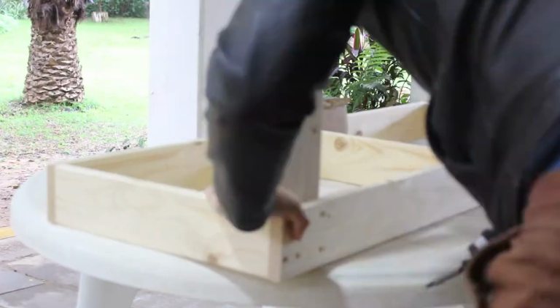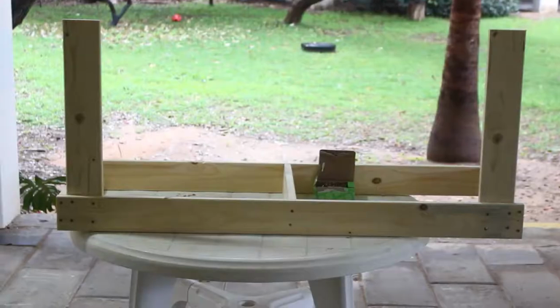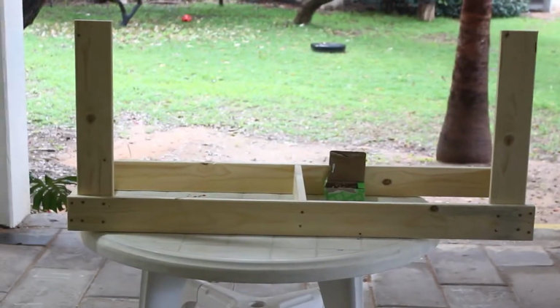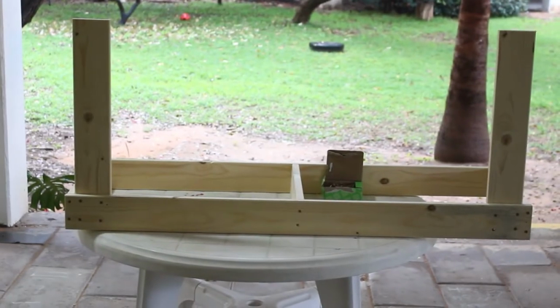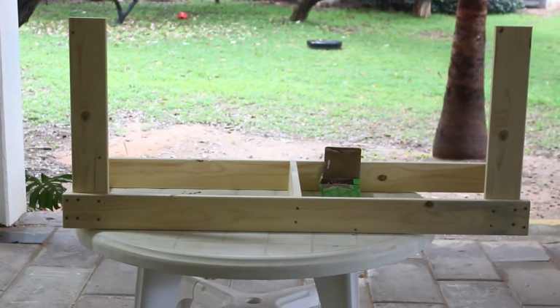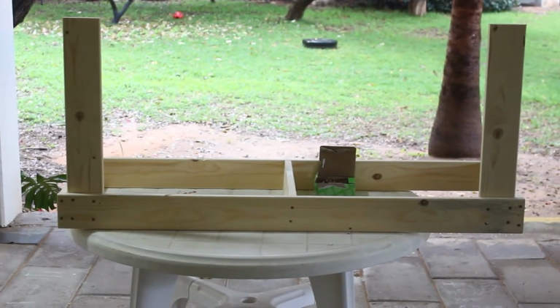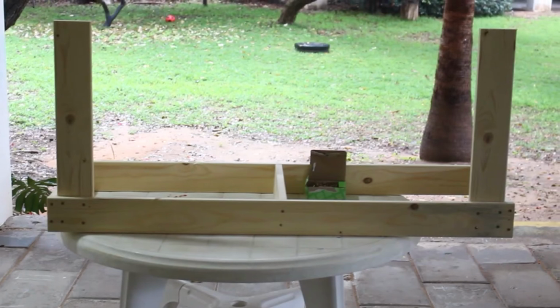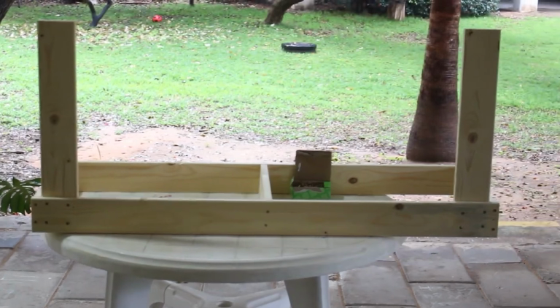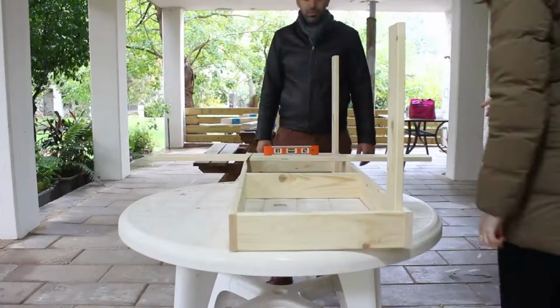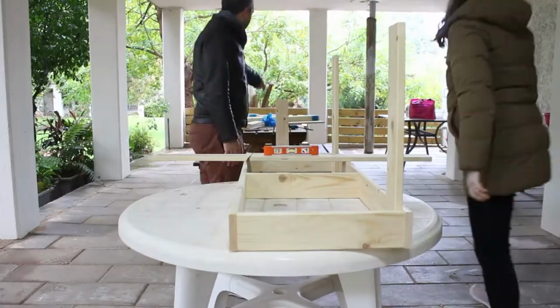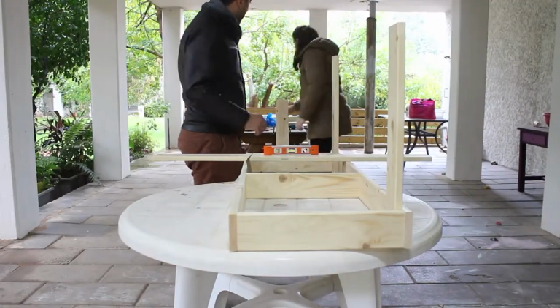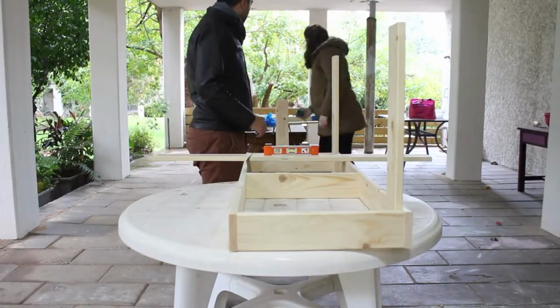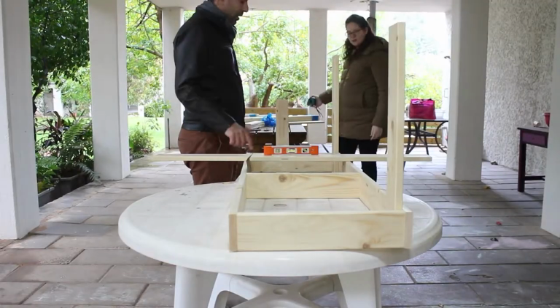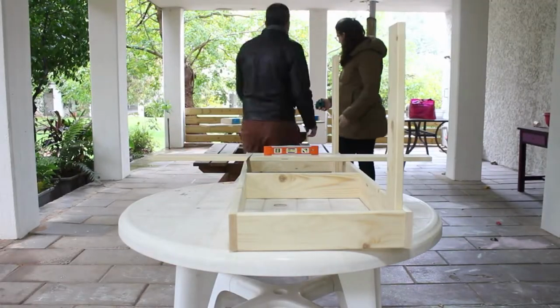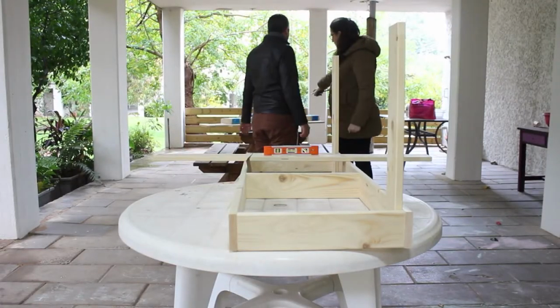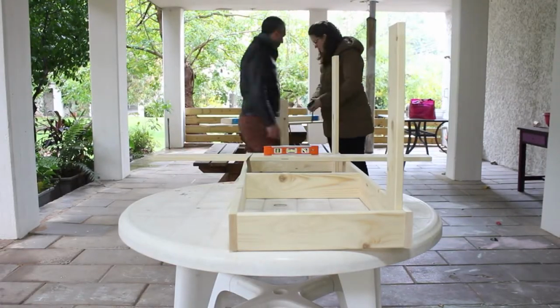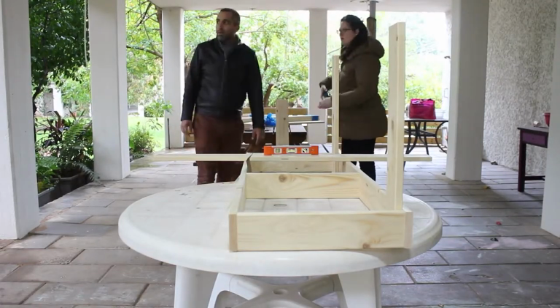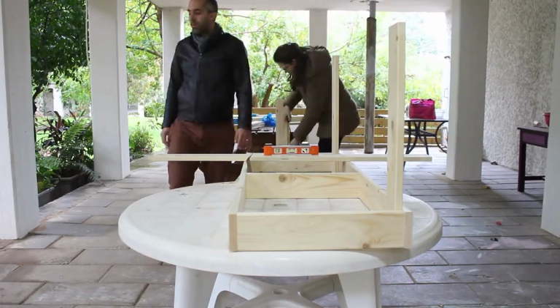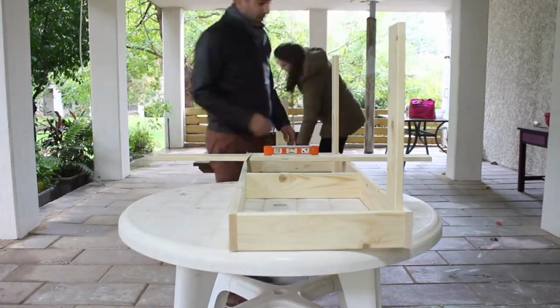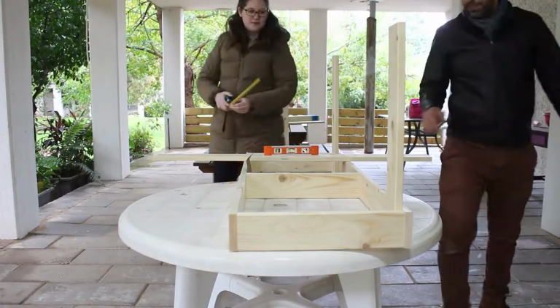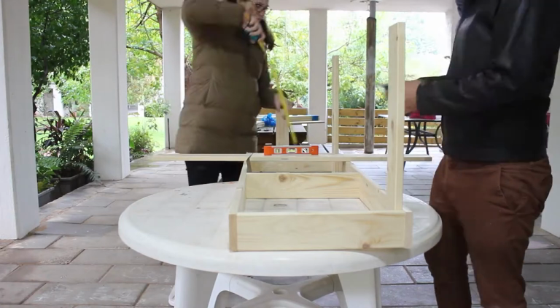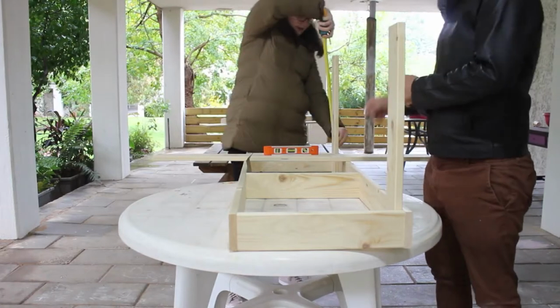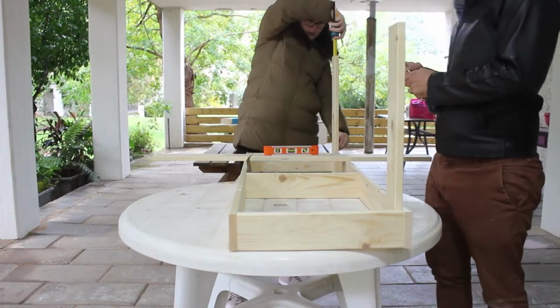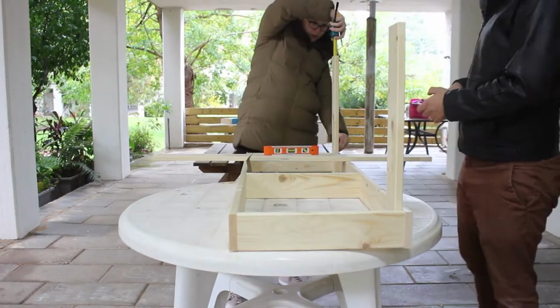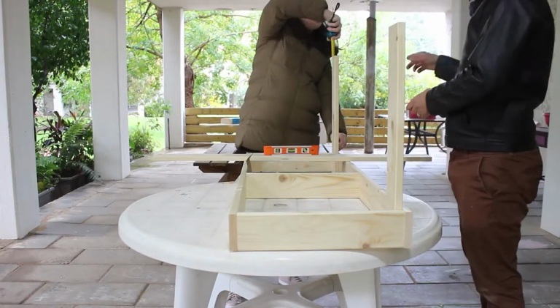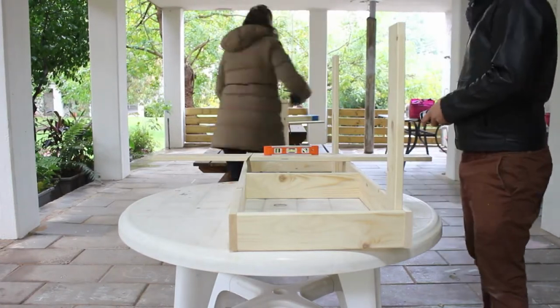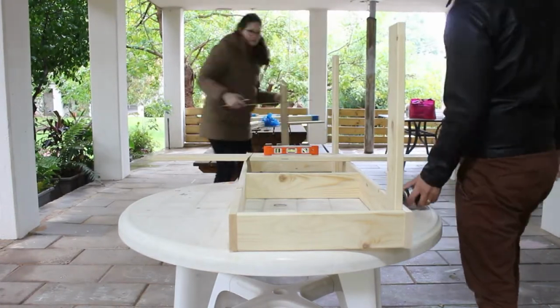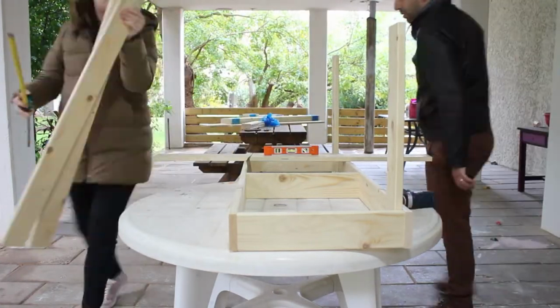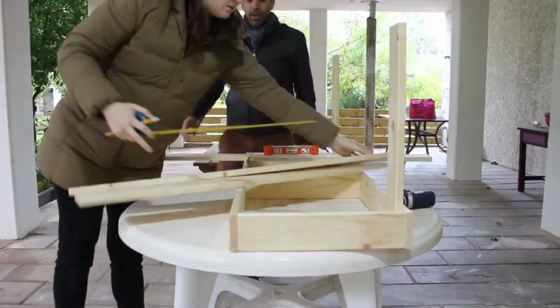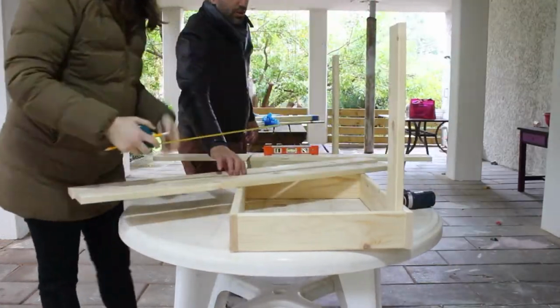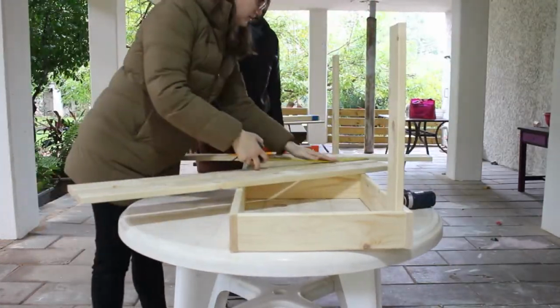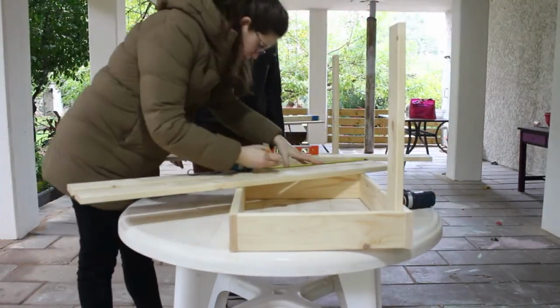So that is how it should look so far. Now add the back legs on the outer side of the frame — and it doesn't hurt to measure before that, that the height of the legs will be the same.